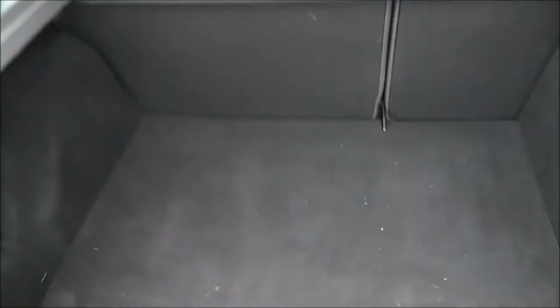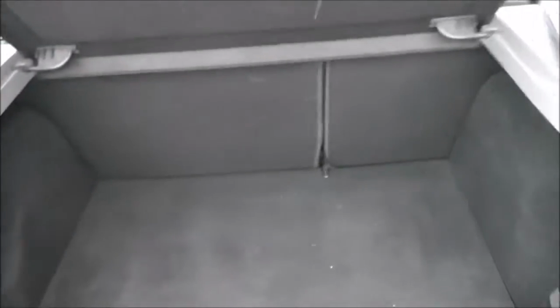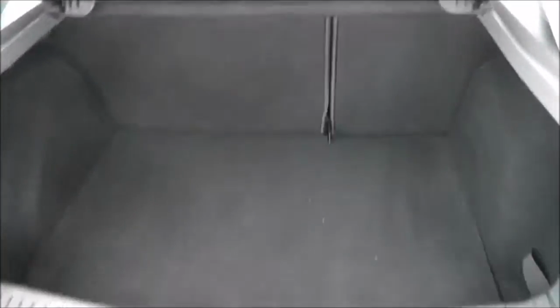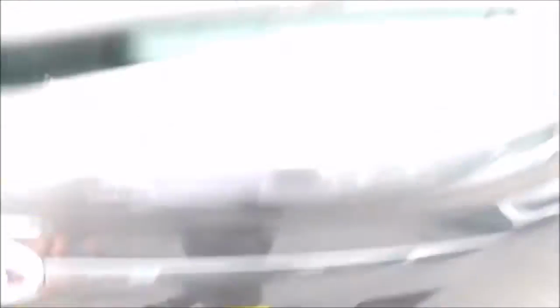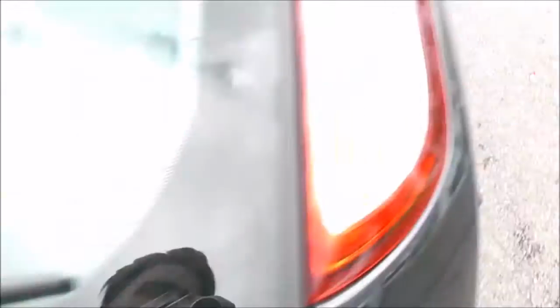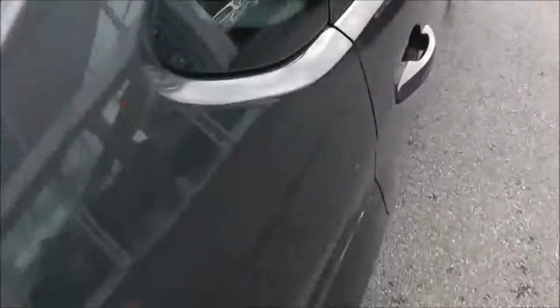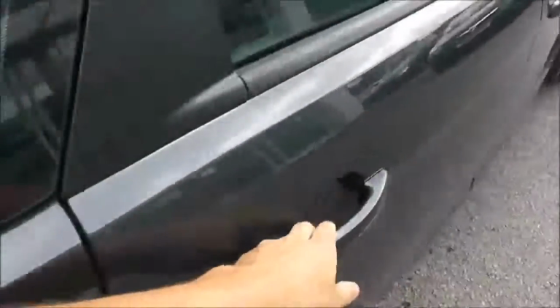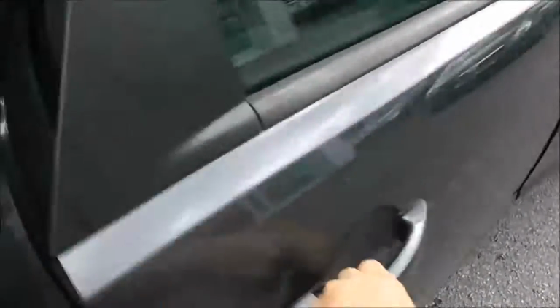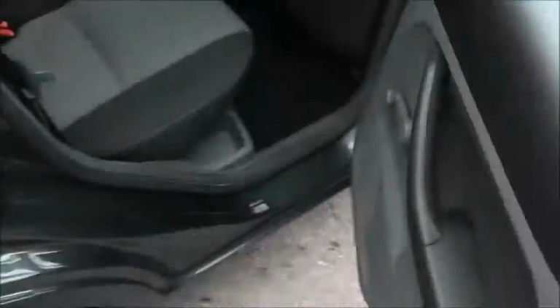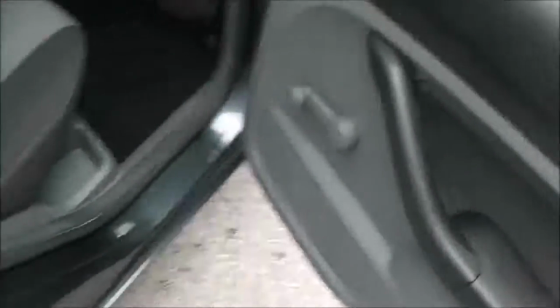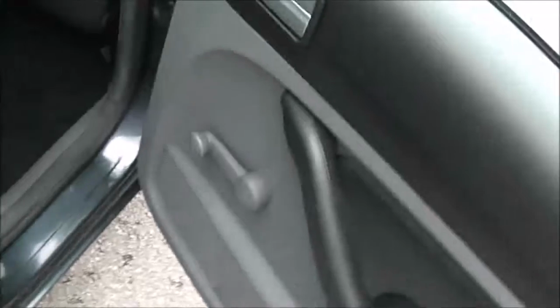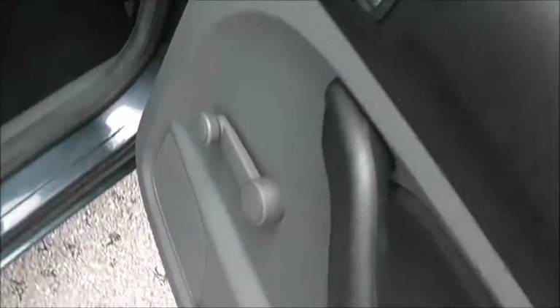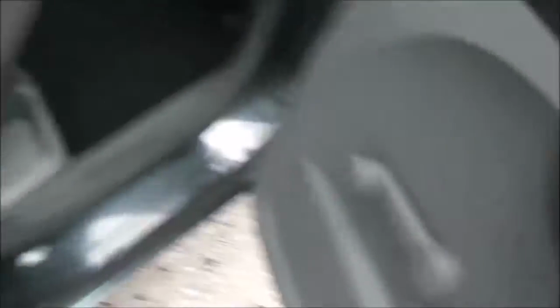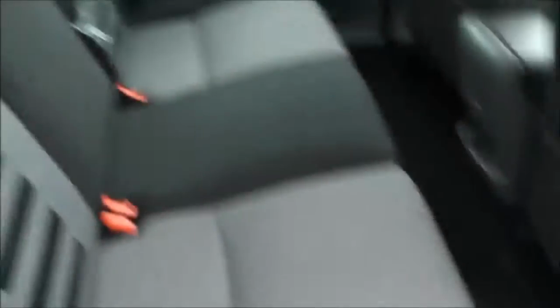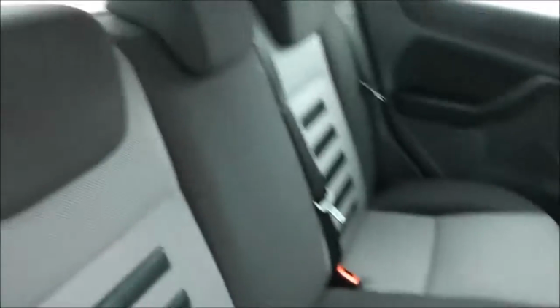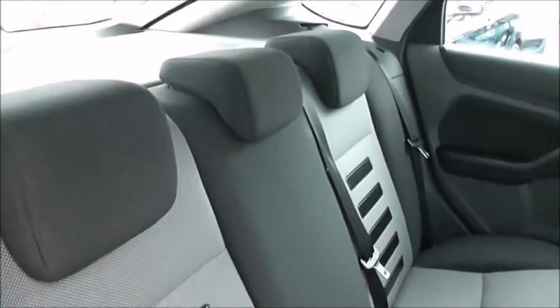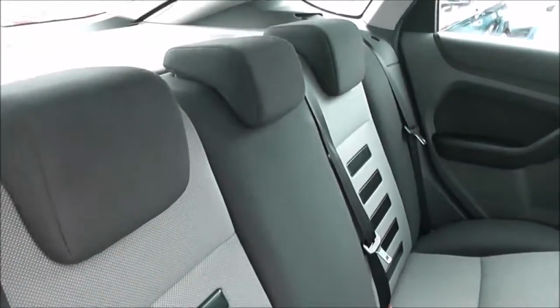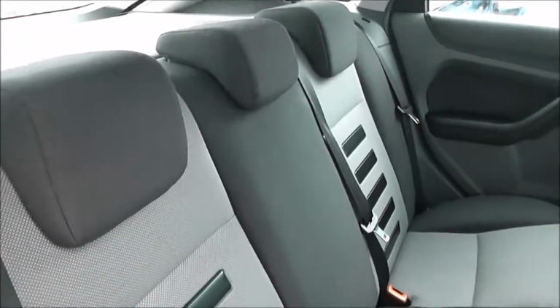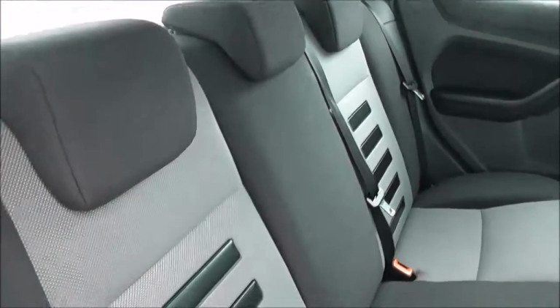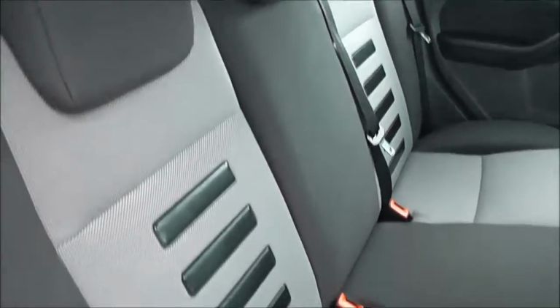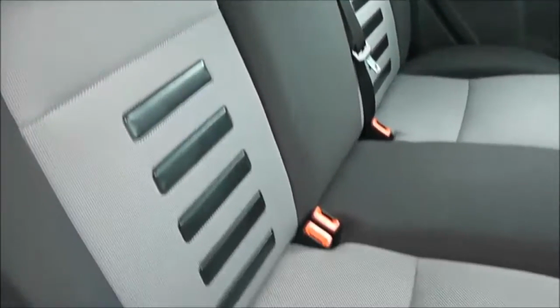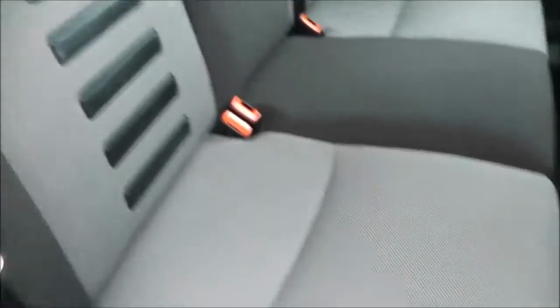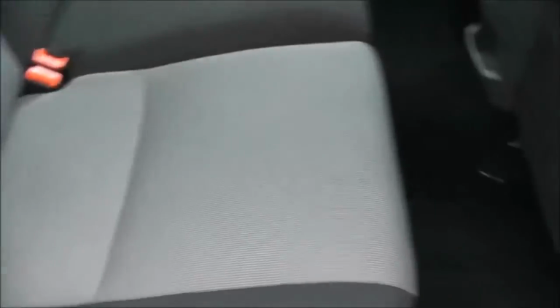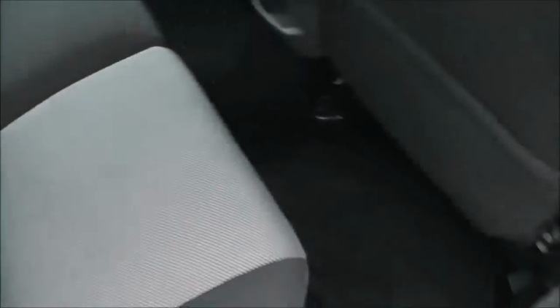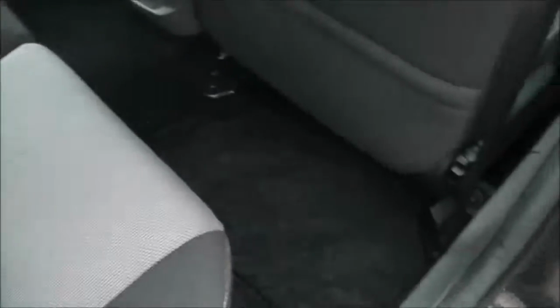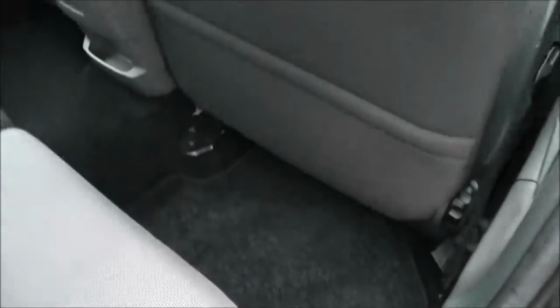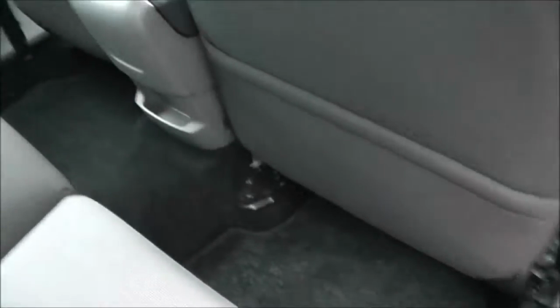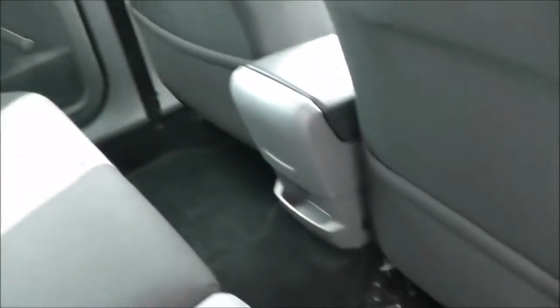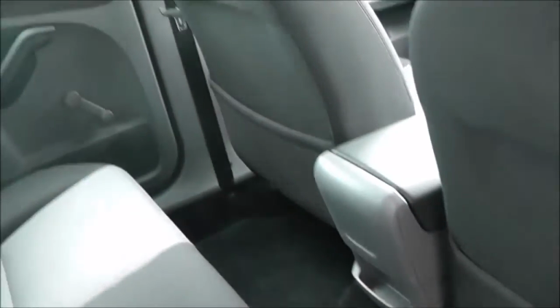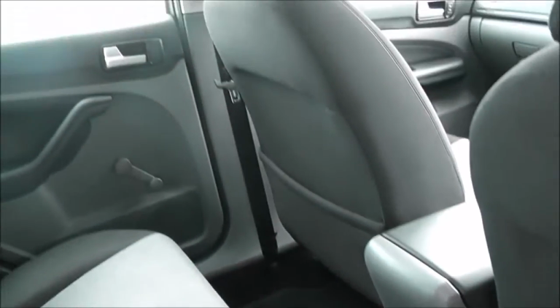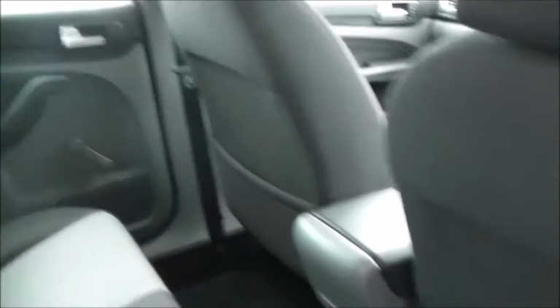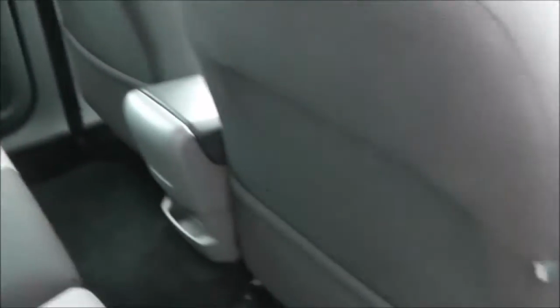Now if we head into the rear seats, we can show you that in the door panel we've got manual windows and speakers. There are three rear seats, each with headrests, finished in a black and grey cloth. There is decent leg room, so it's a nice spacious ride for anyone sitting back here, and there is storage behind the driver's and passenger seats.